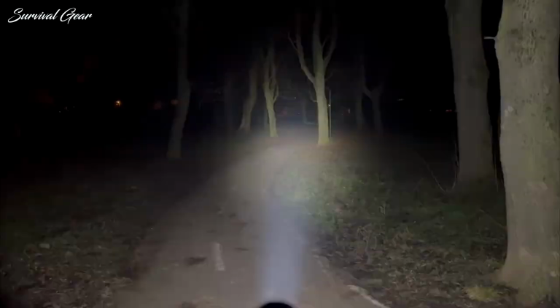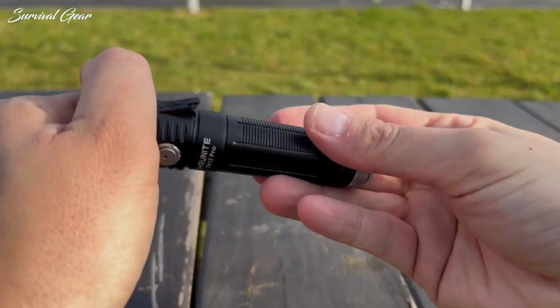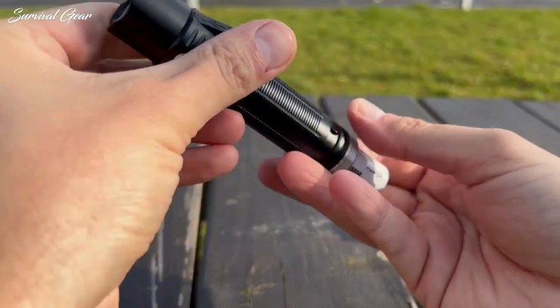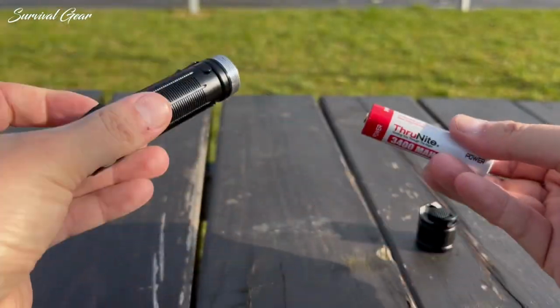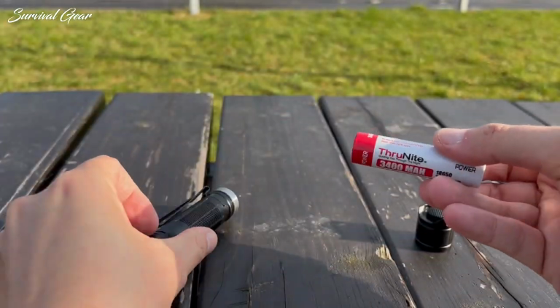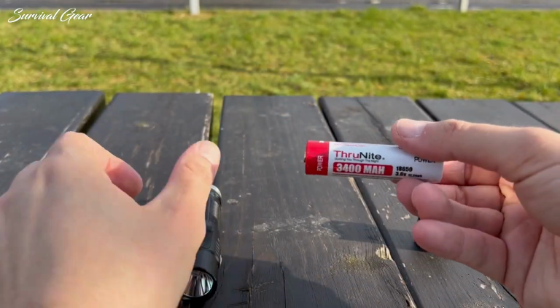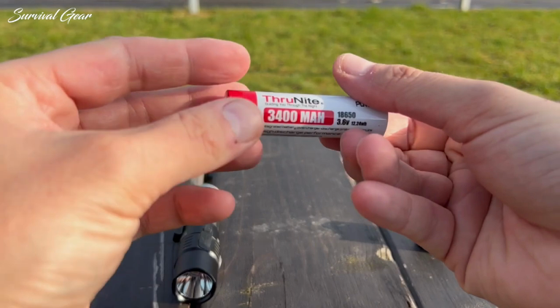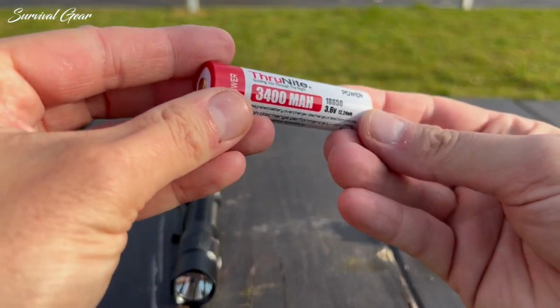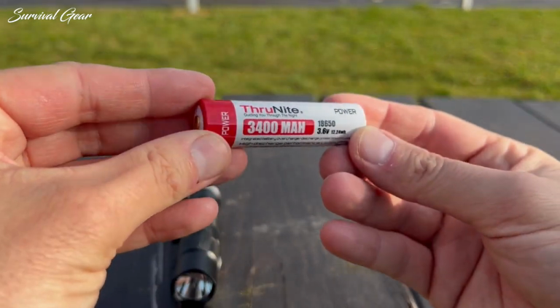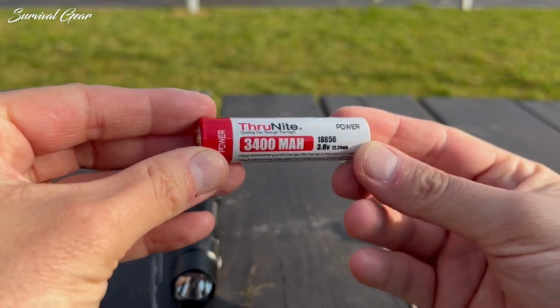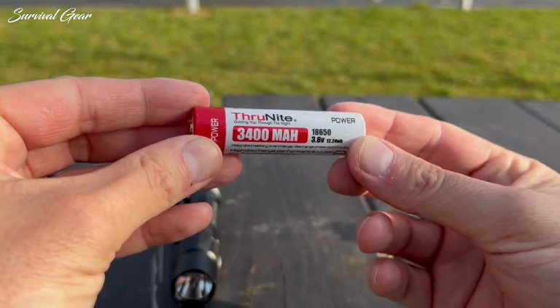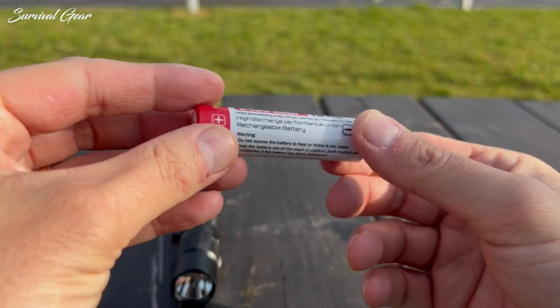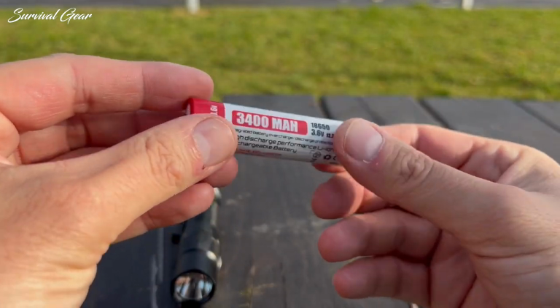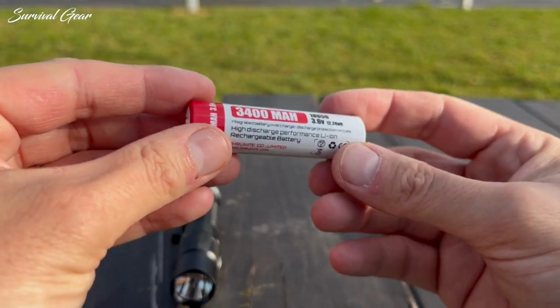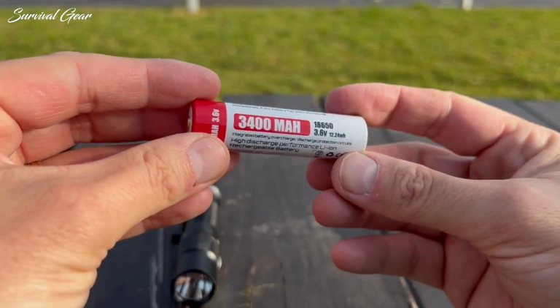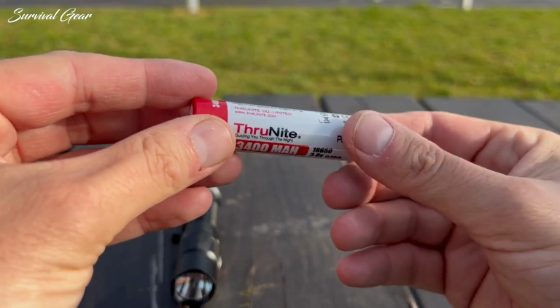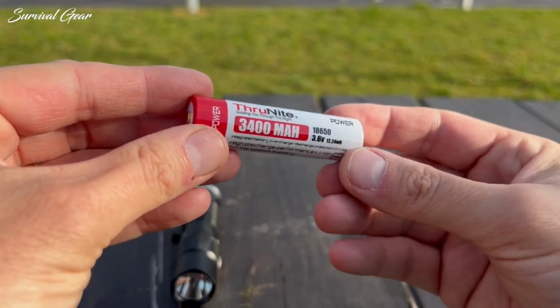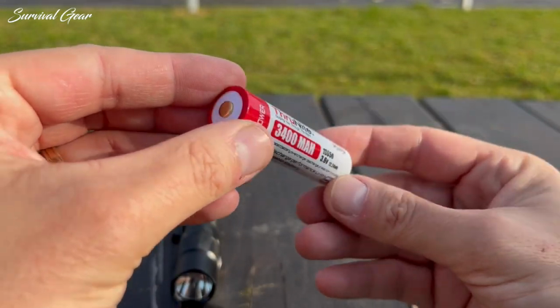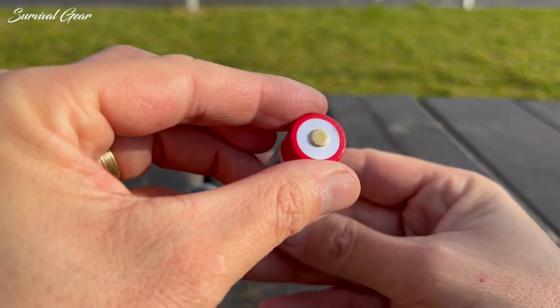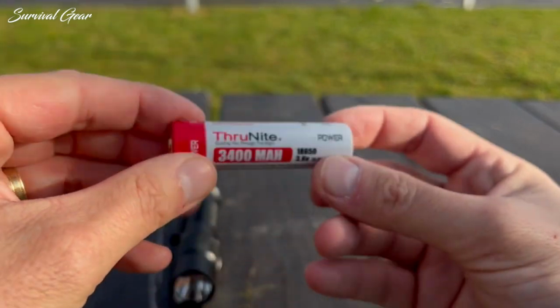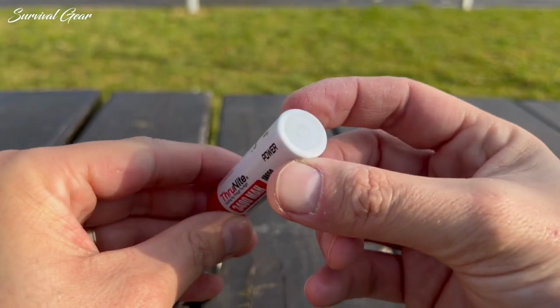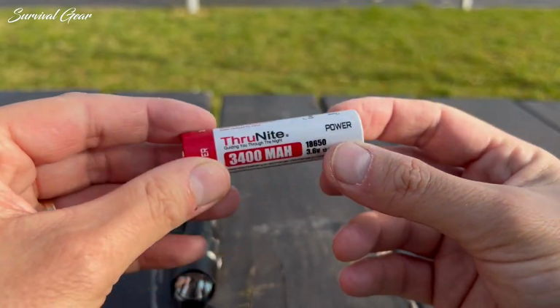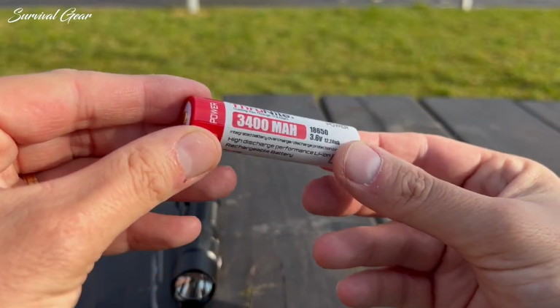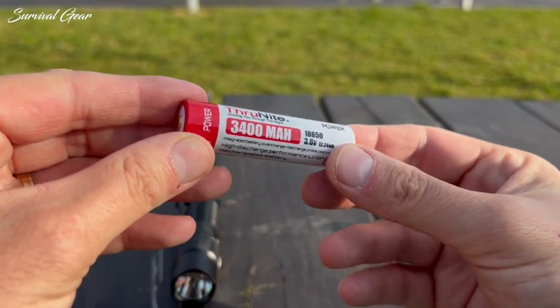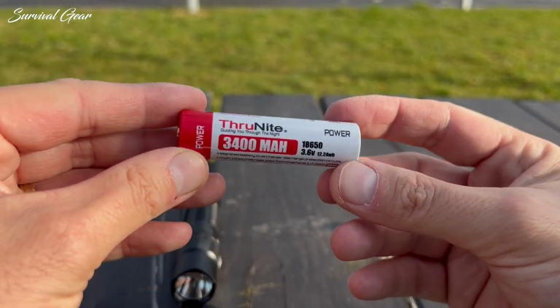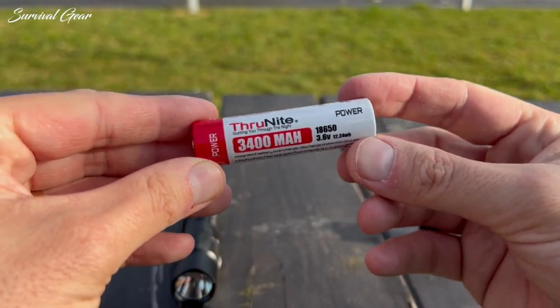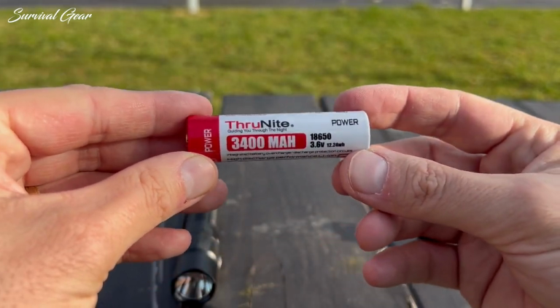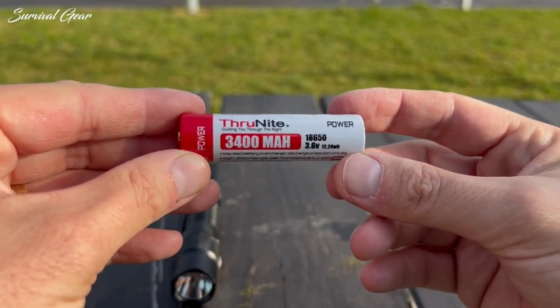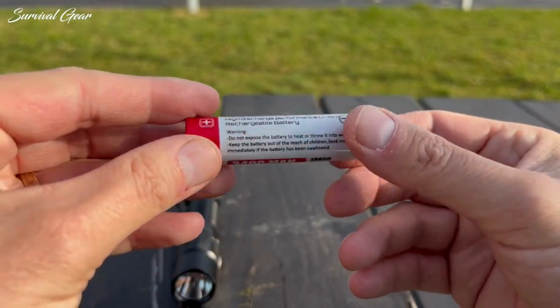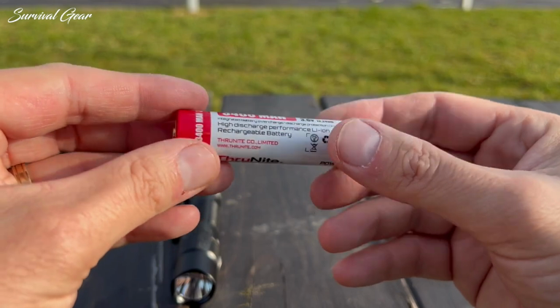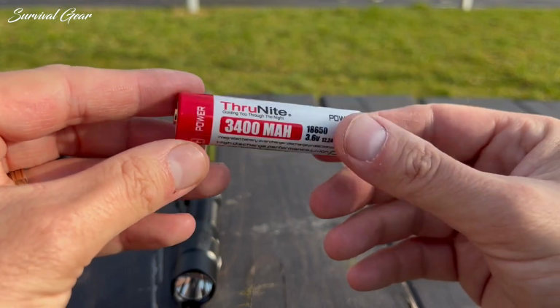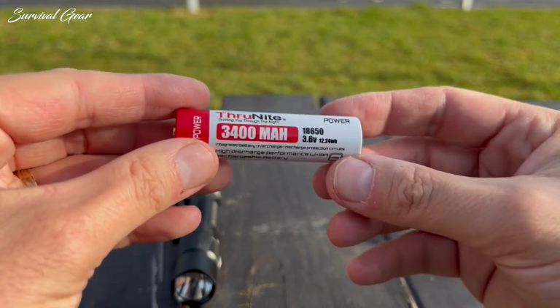The ThruNite-branded 3400 mAh protected button top 18650 battery can be charged via the built-in USB-C charging port, with the power indicator in the center of the side switch giving real-time reminders at a glance.